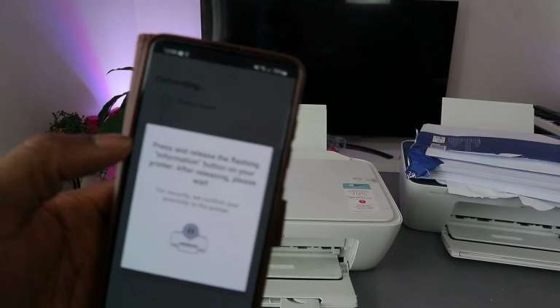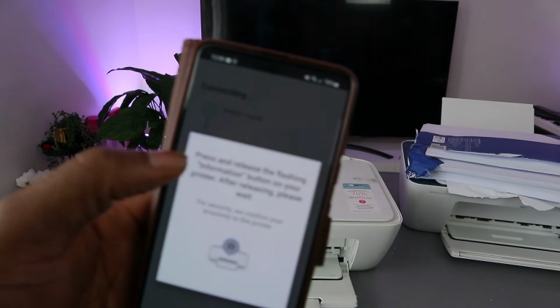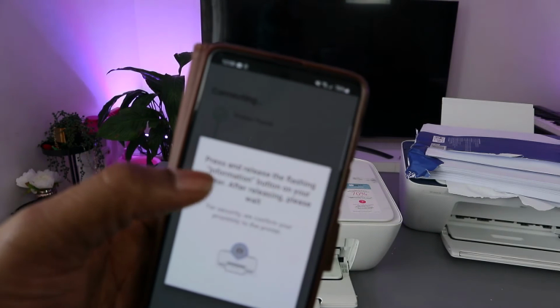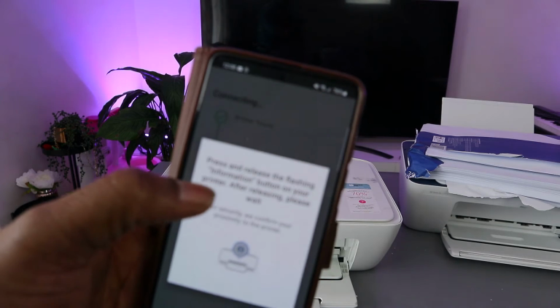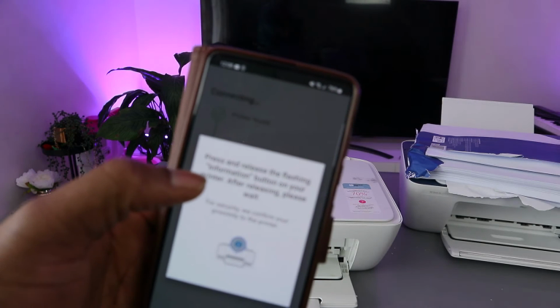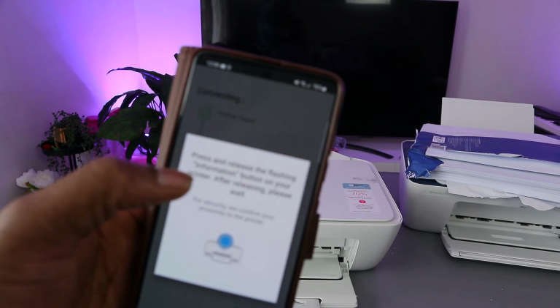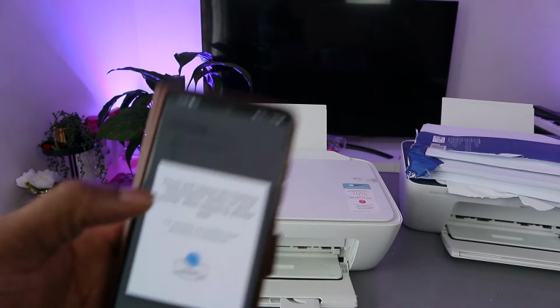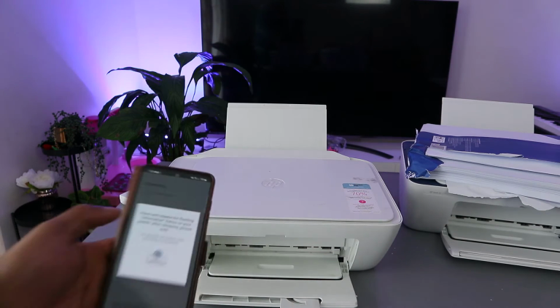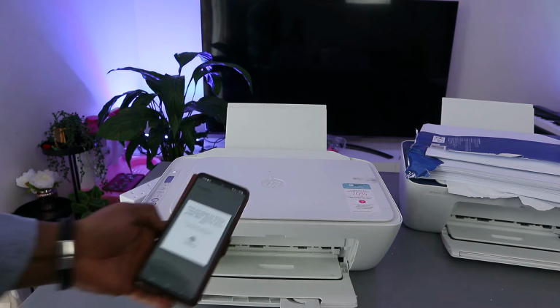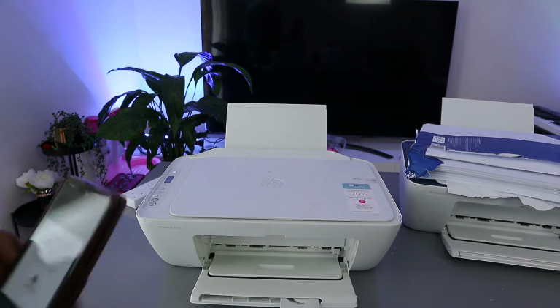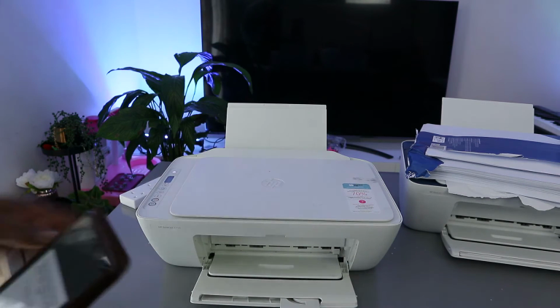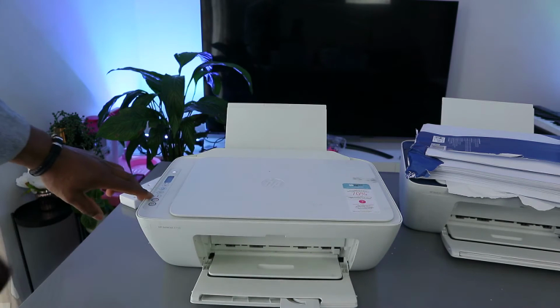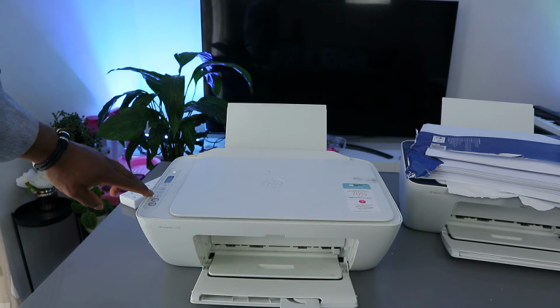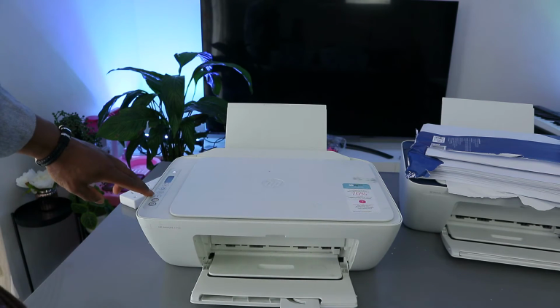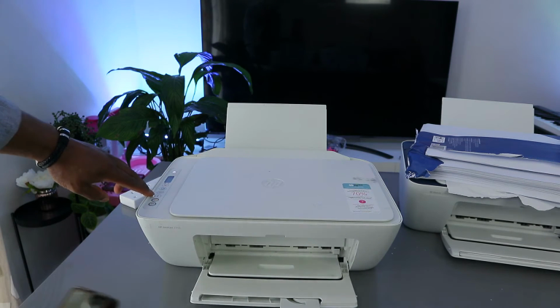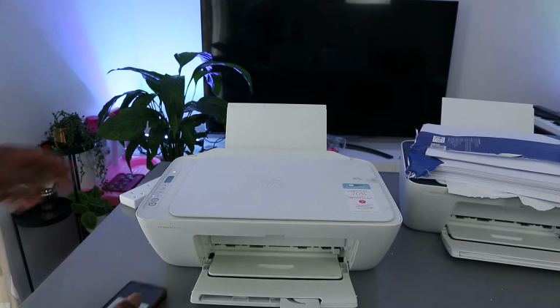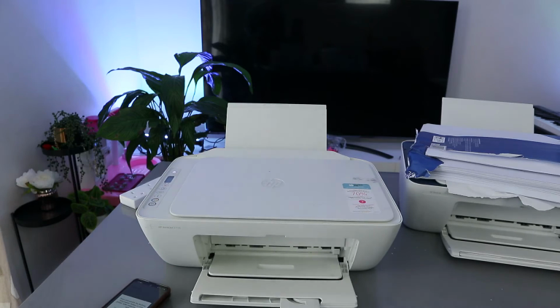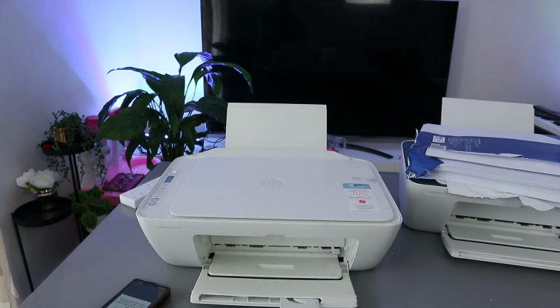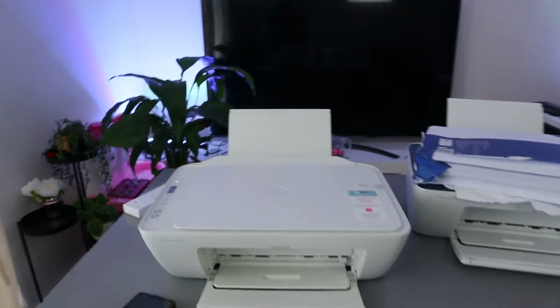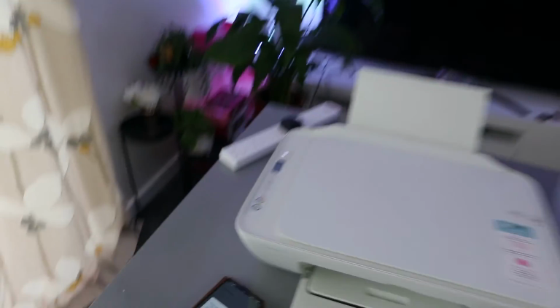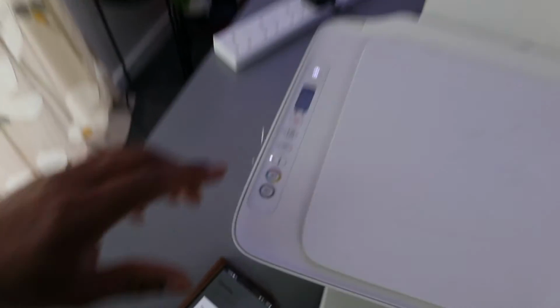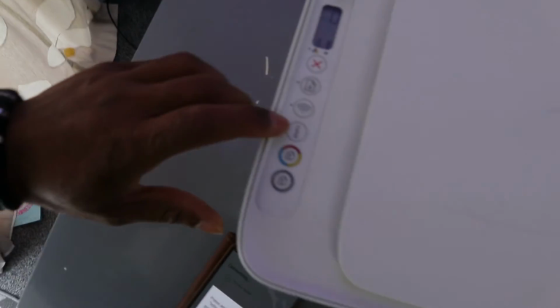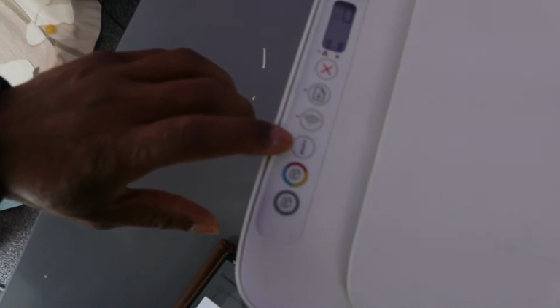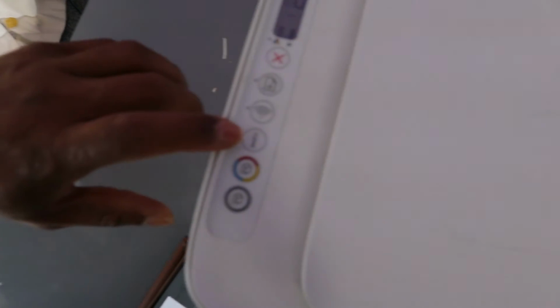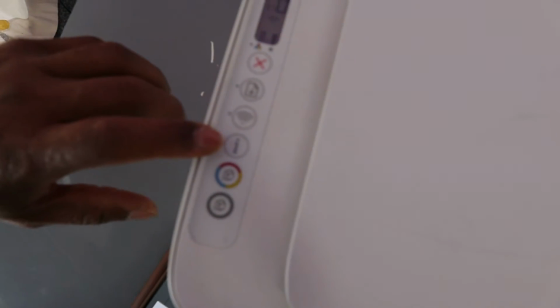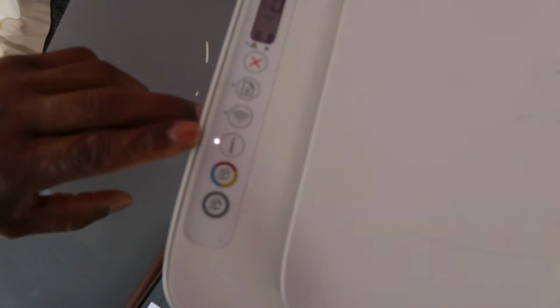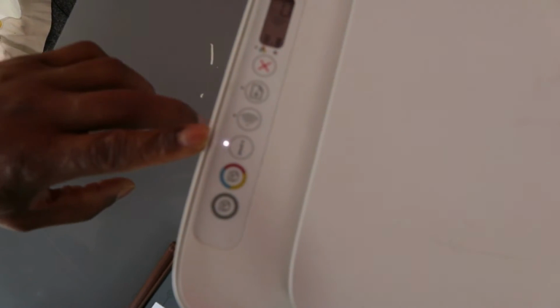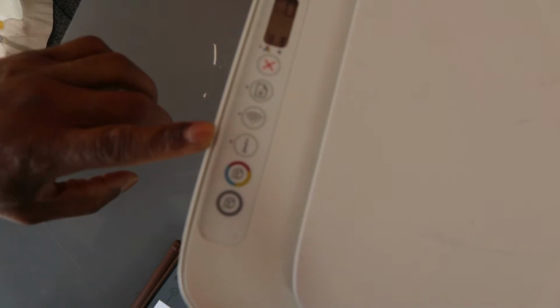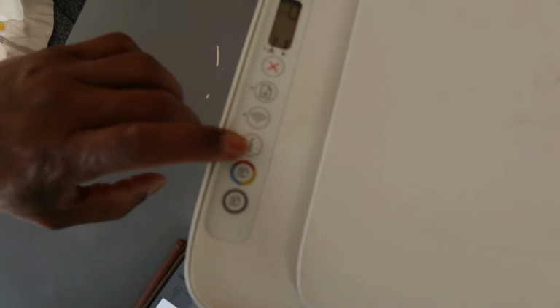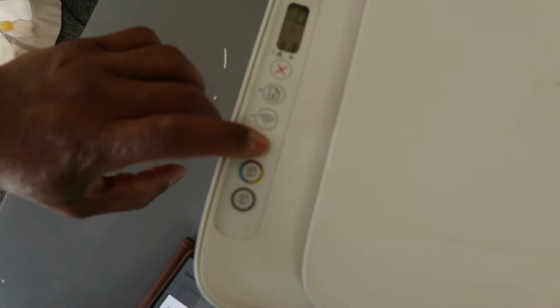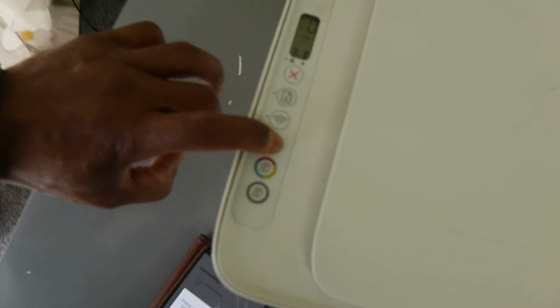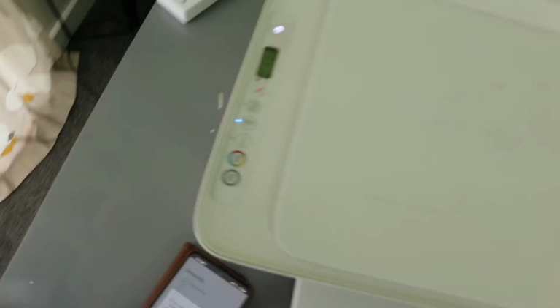The app will now prompt you: 'Press and release the flashing information button' on the printer. You can see the information button light is flashing — just press it once and release.